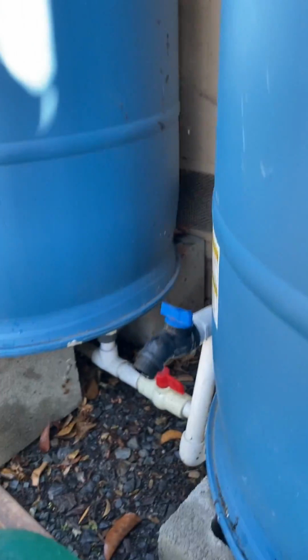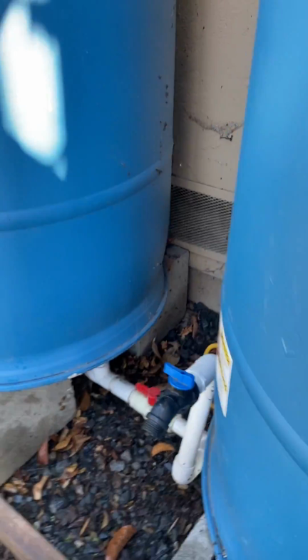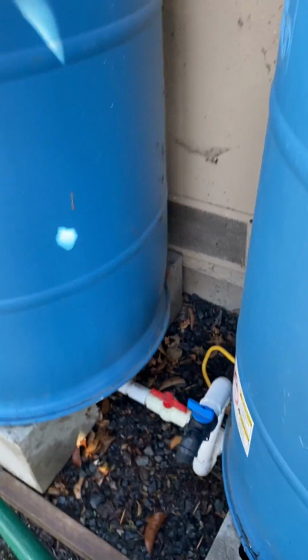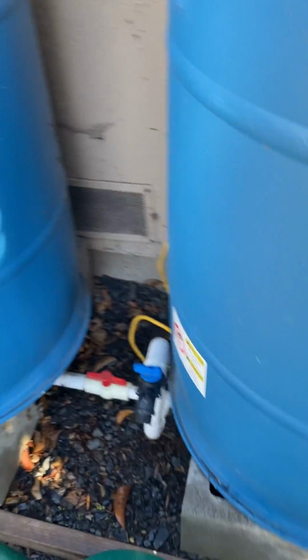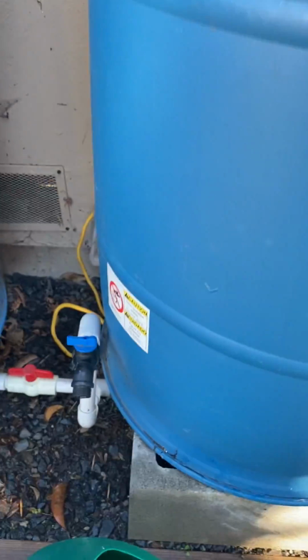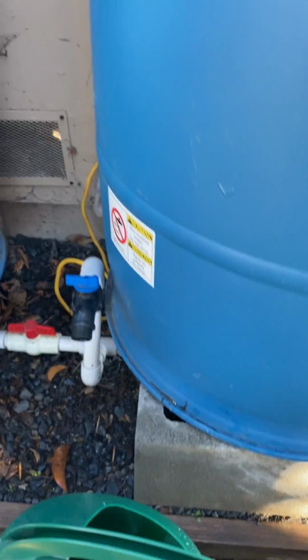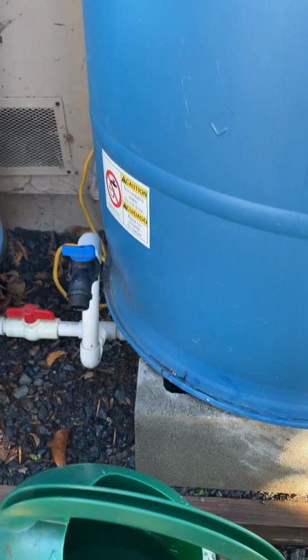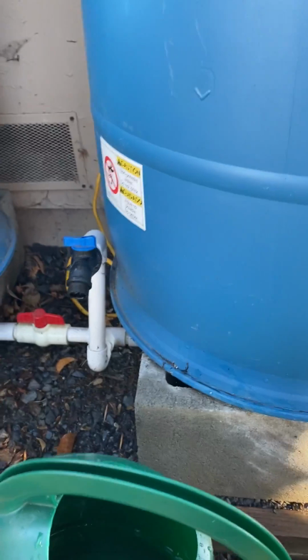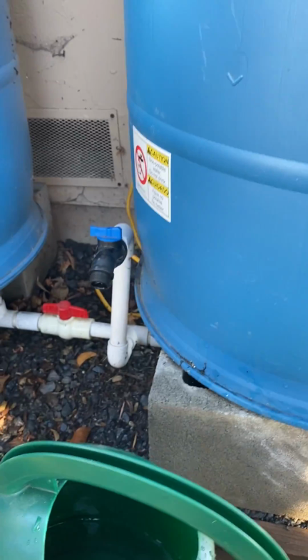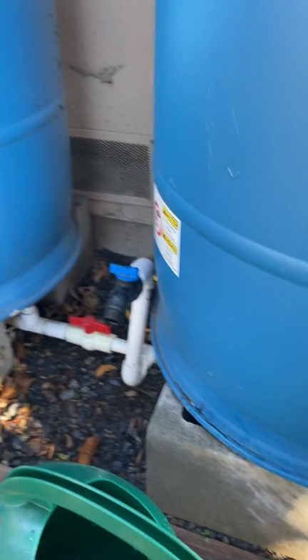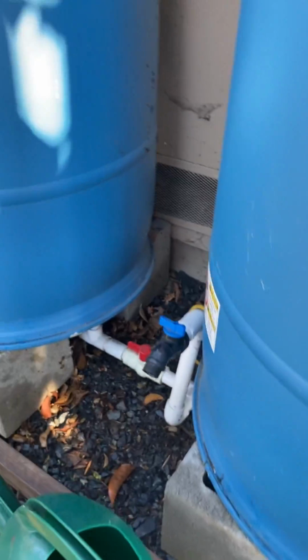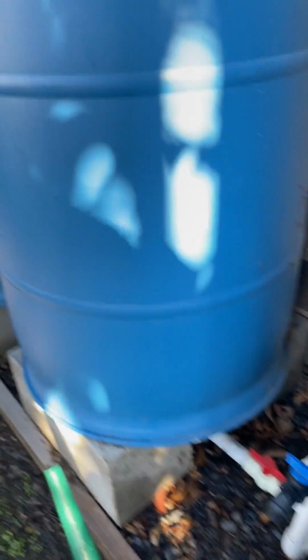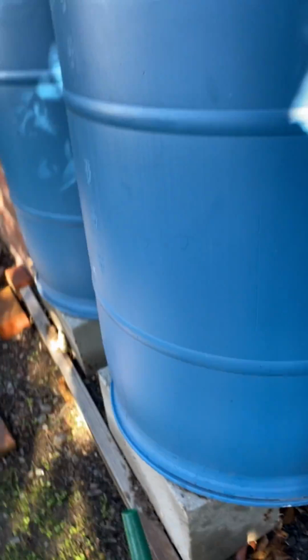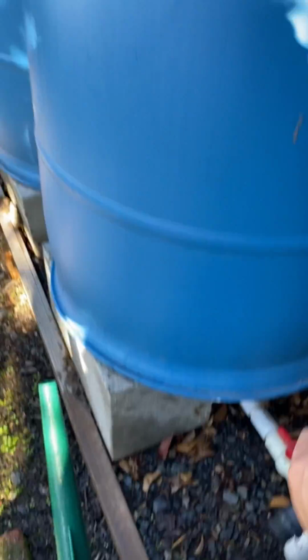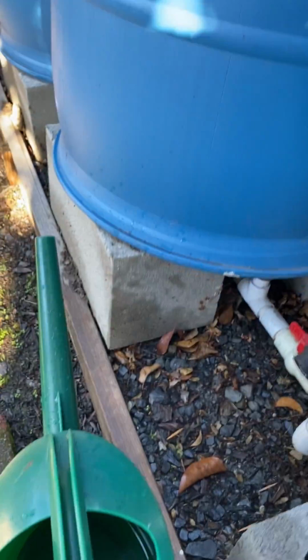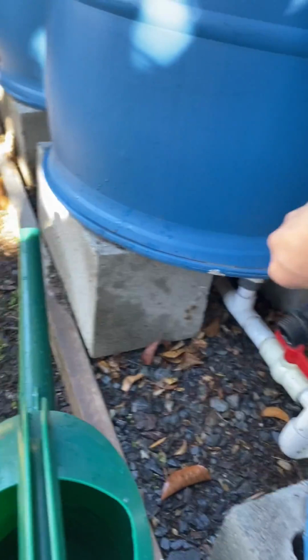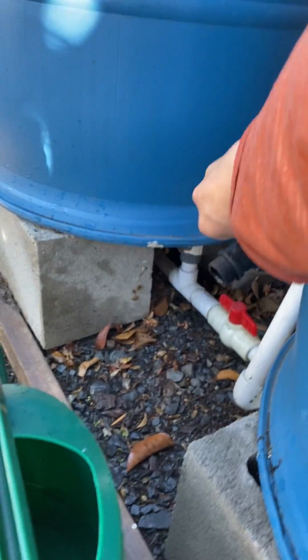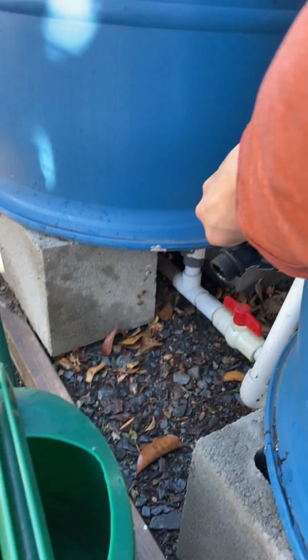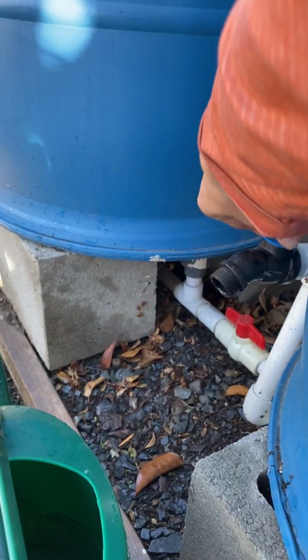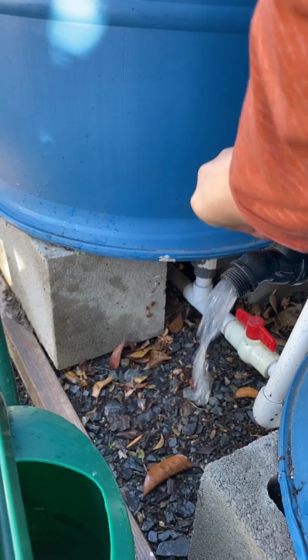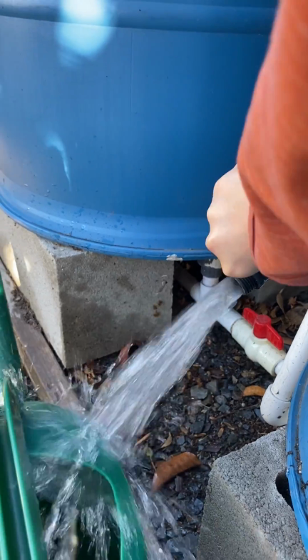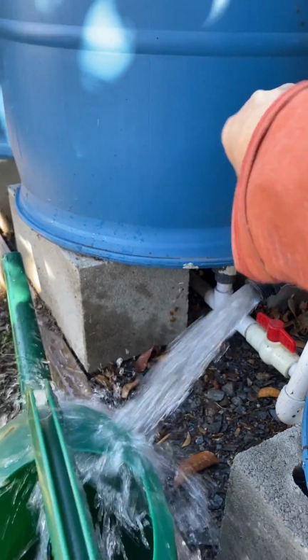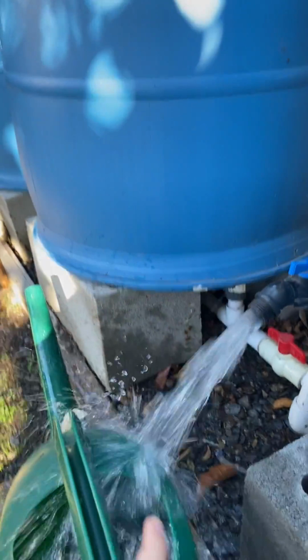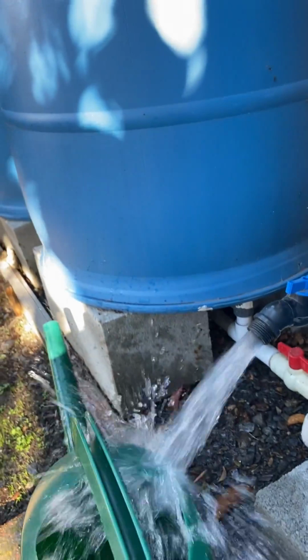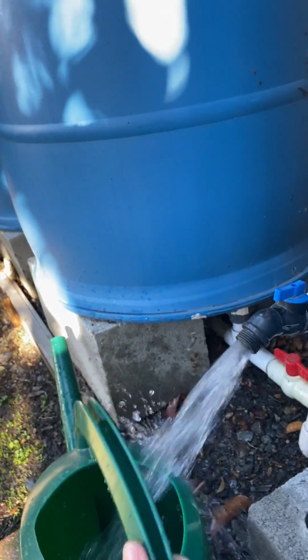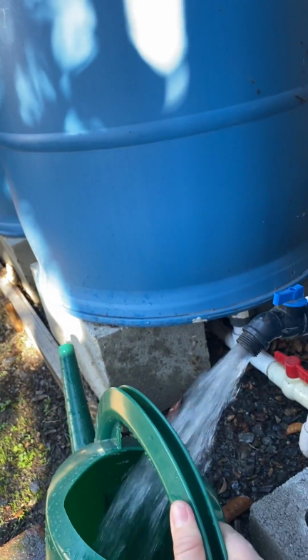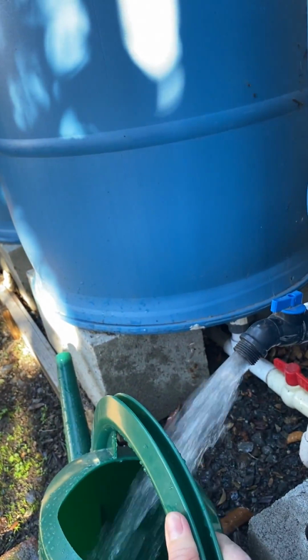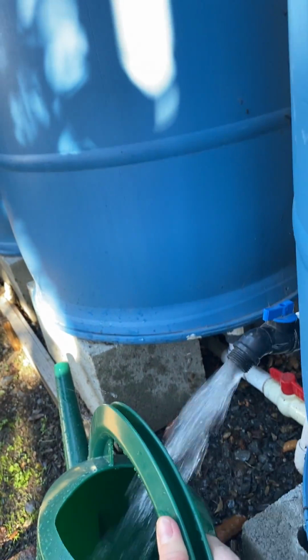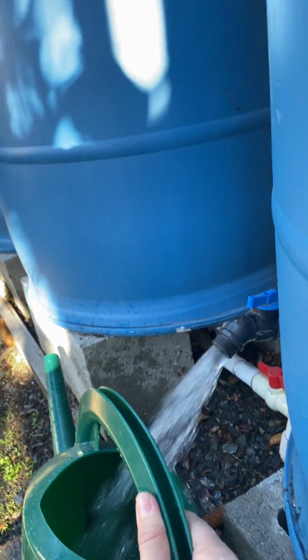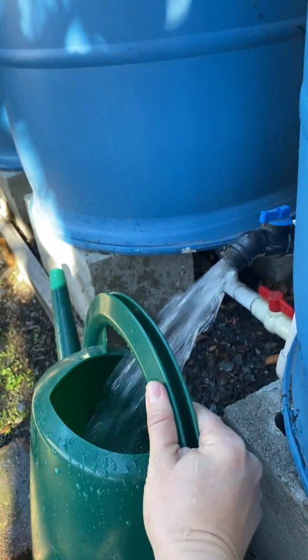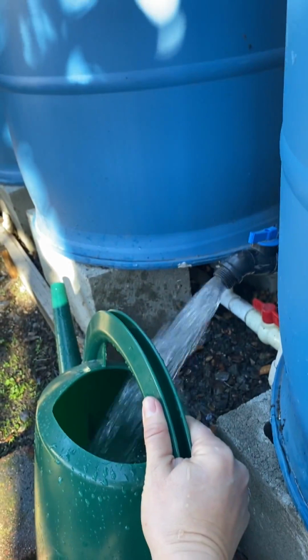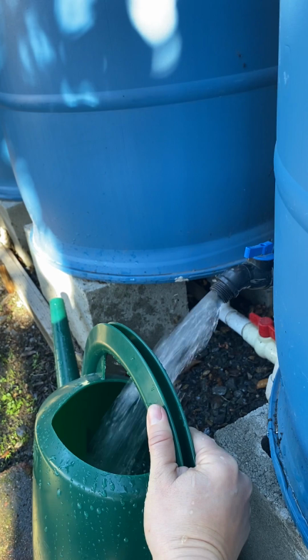So right around the corner here I have another spigot. This is what the high-flow version looks like — just watch while I turn this on. Whoa! So you can see and hear the difference.